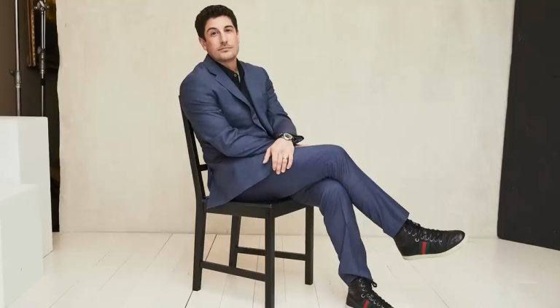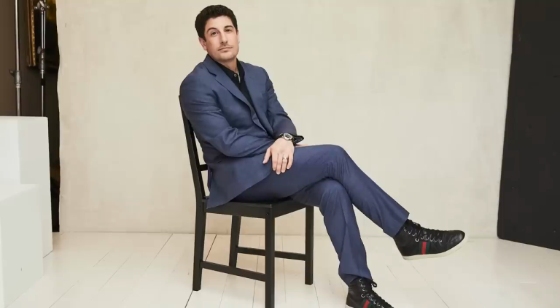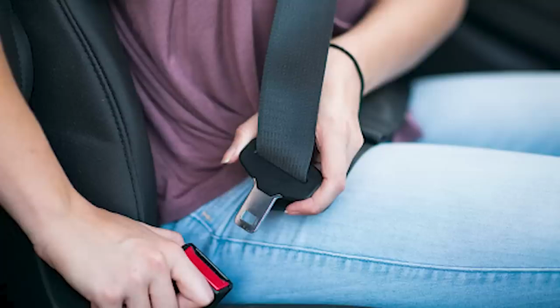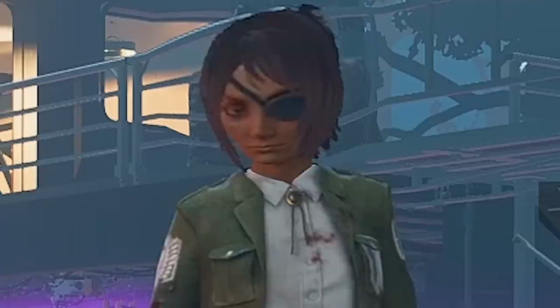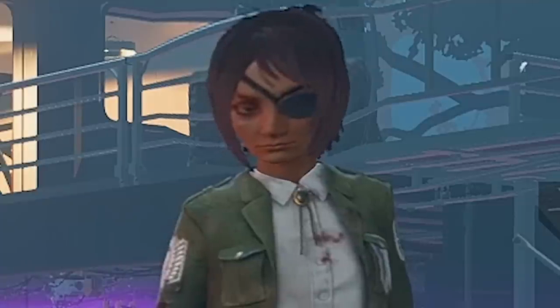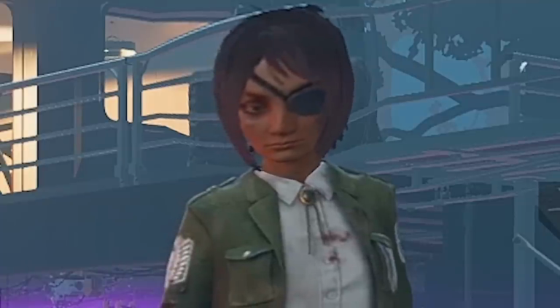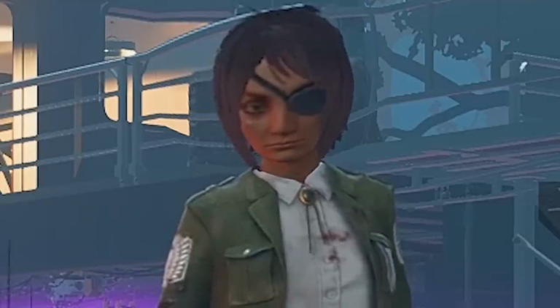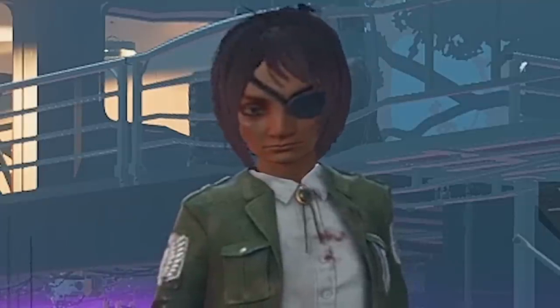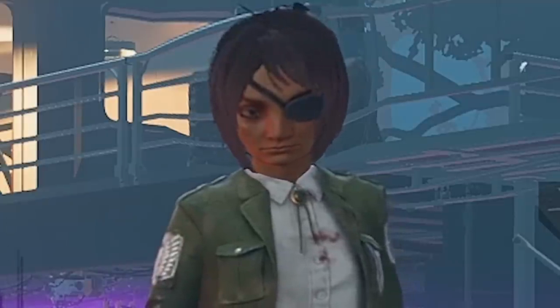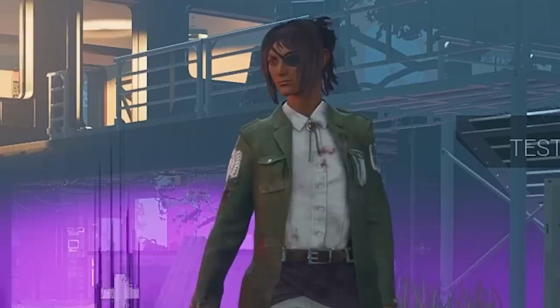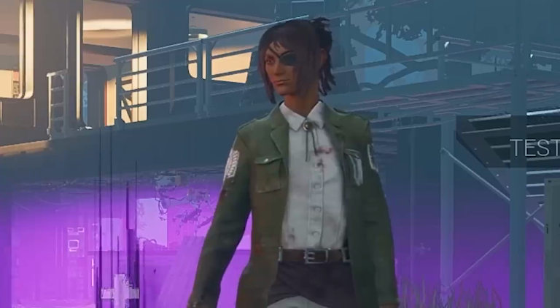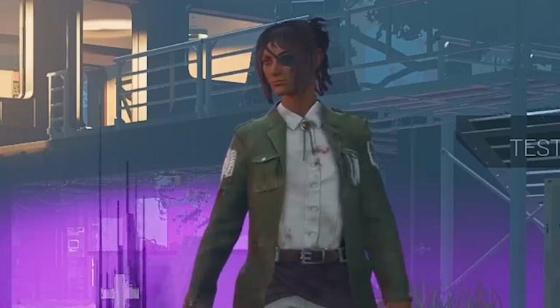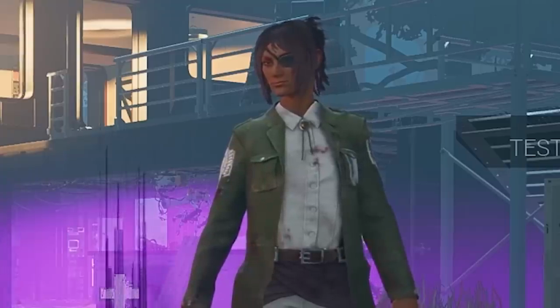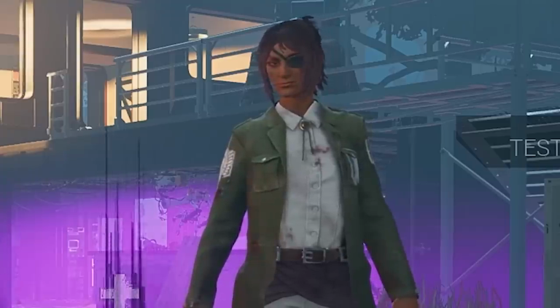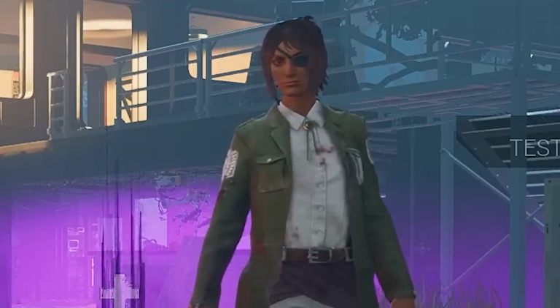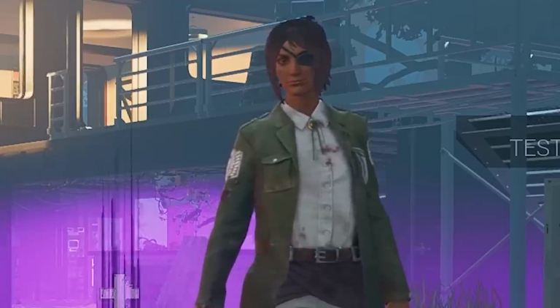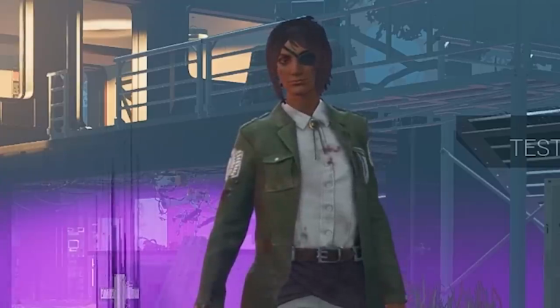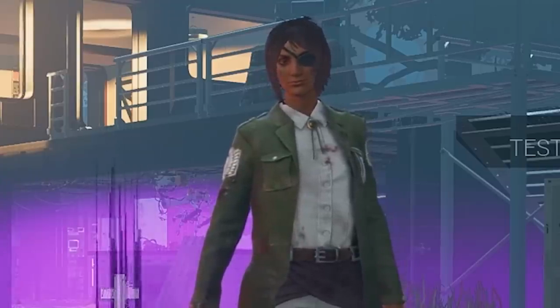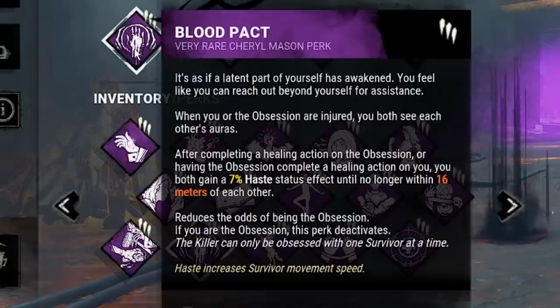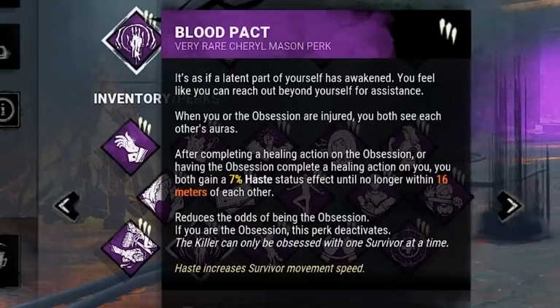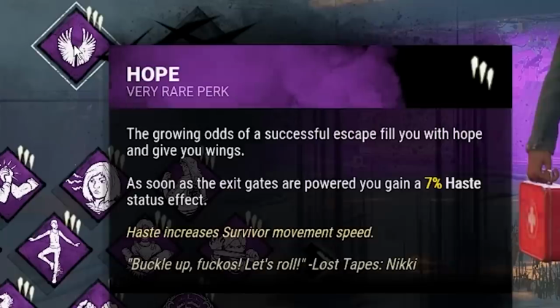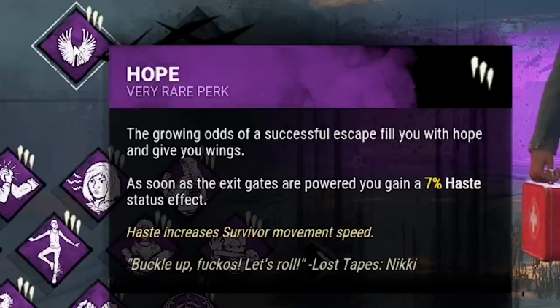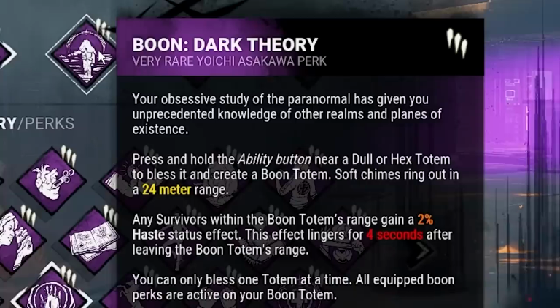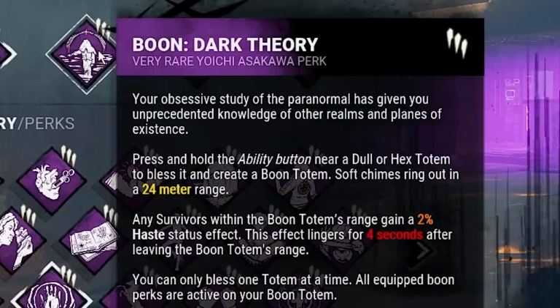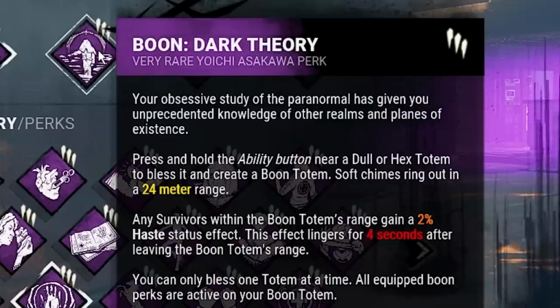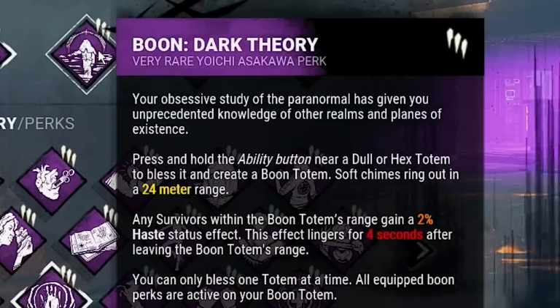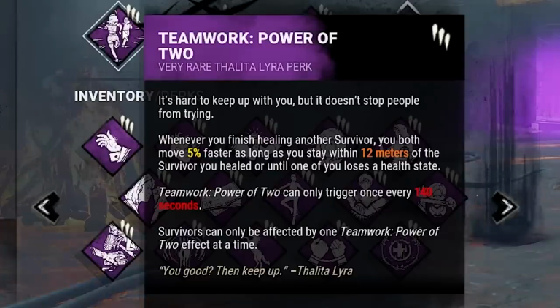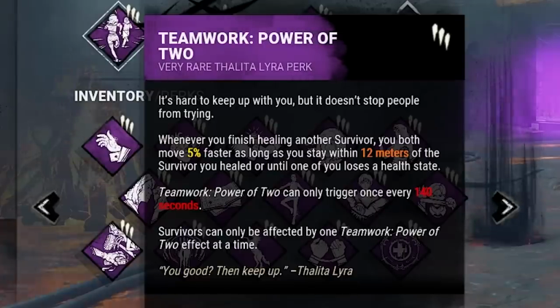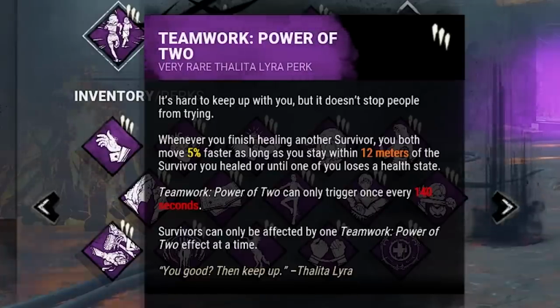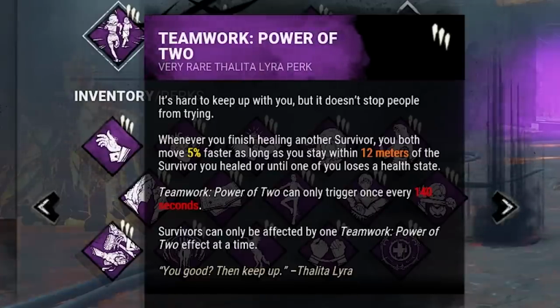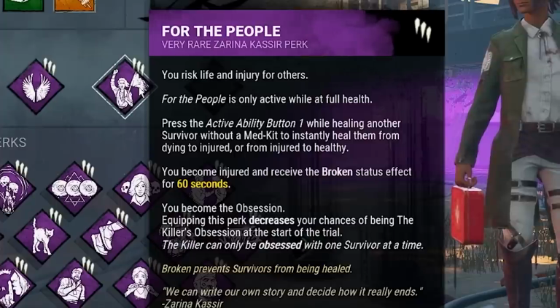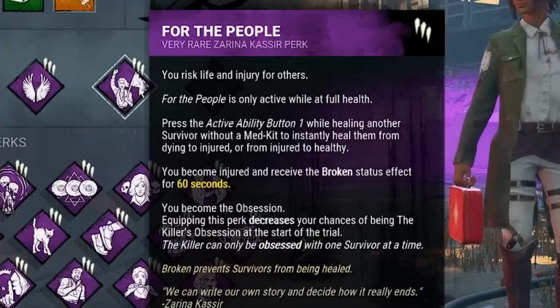Now sit down, buckle up because some omega brain shit is about to happen. The perks you are going to need to get this build to work are as follows: Blood Pact, Hope, Boon Dark Theory, Teamwork Power of Two, and For the People.